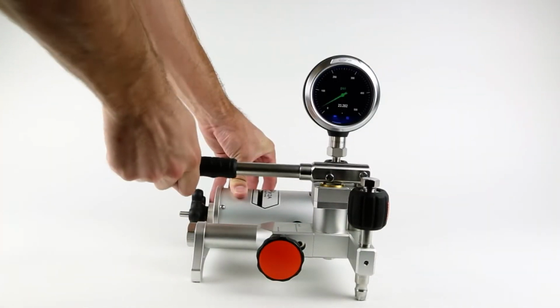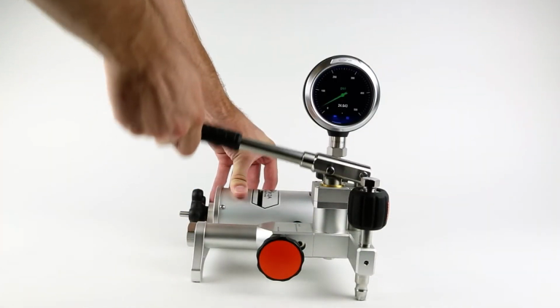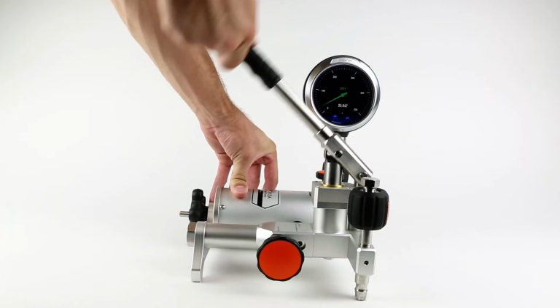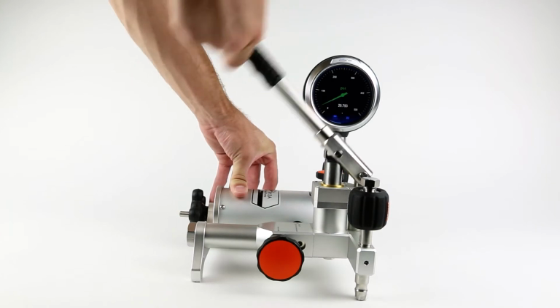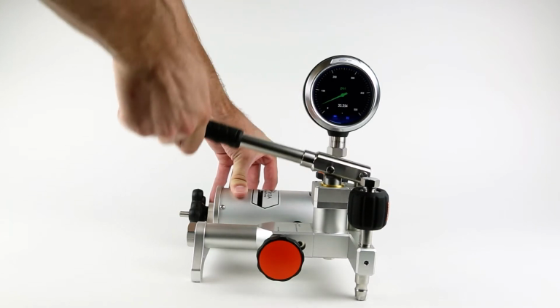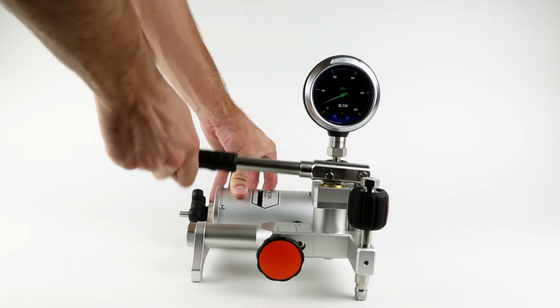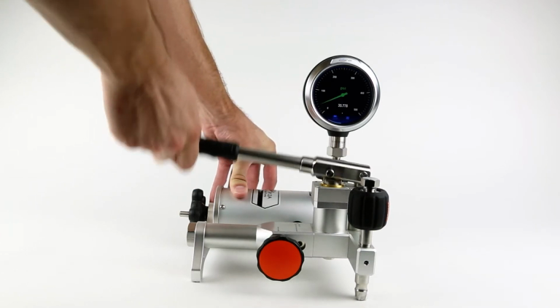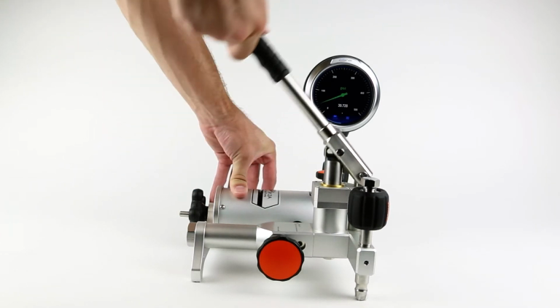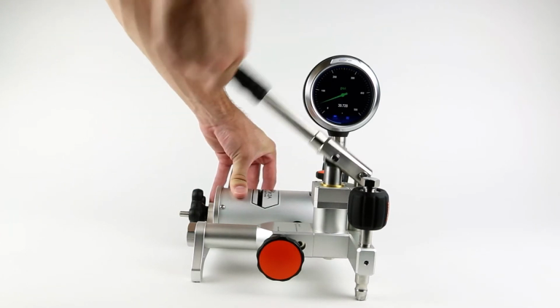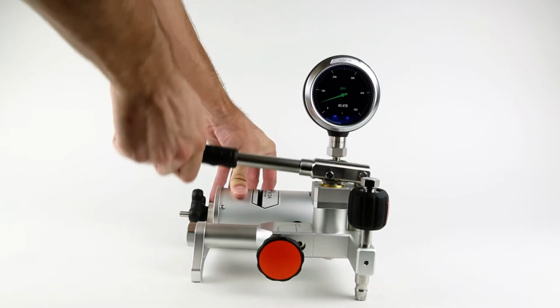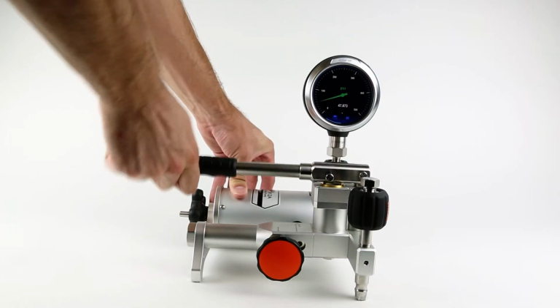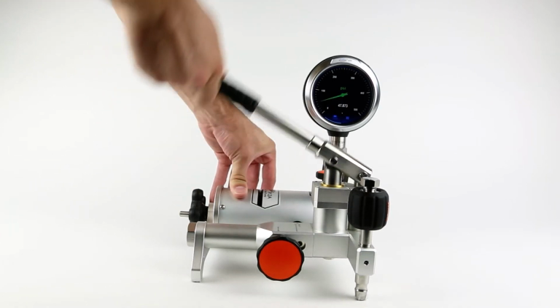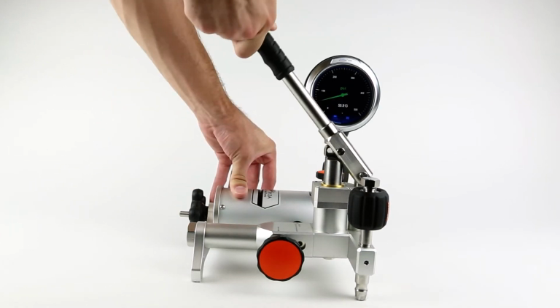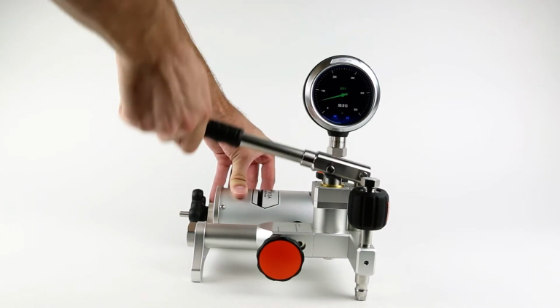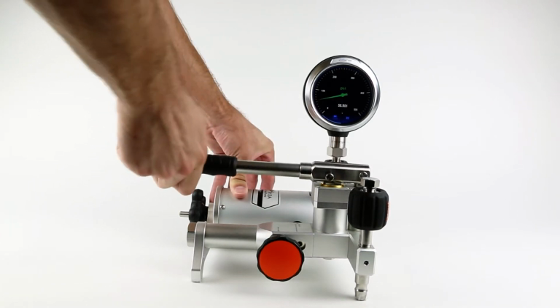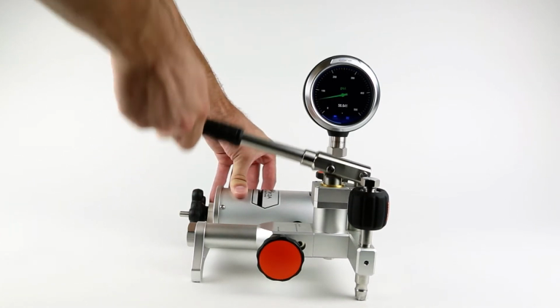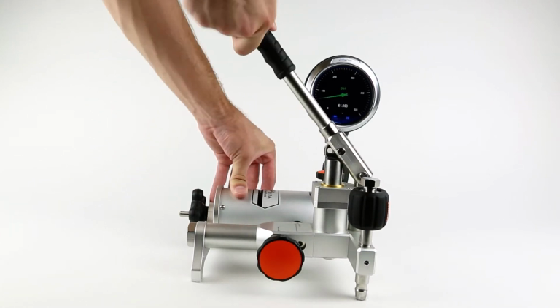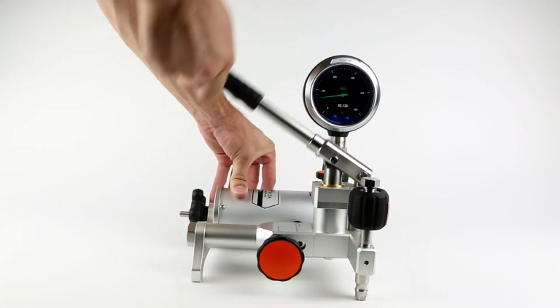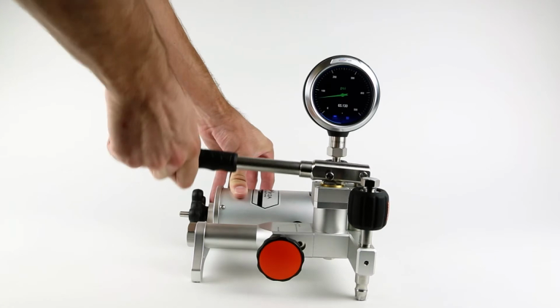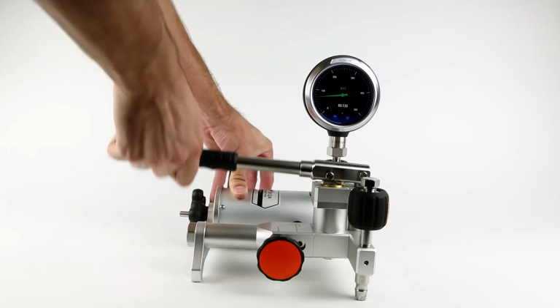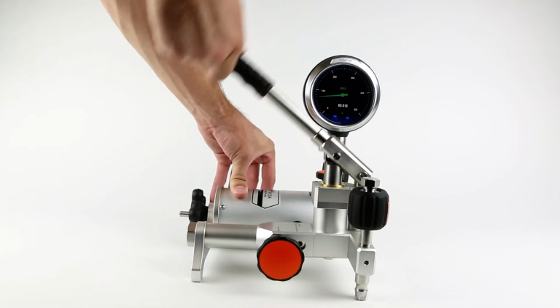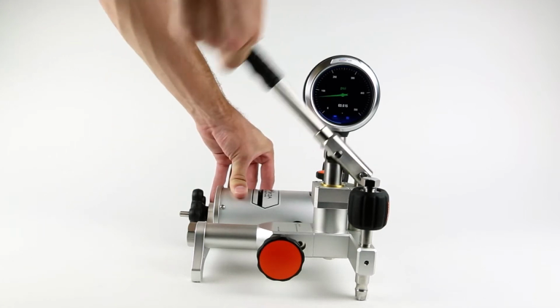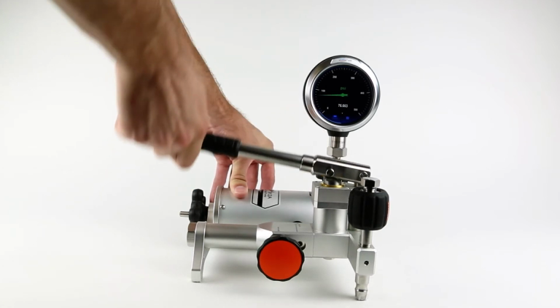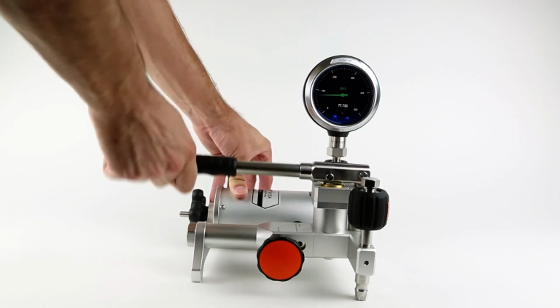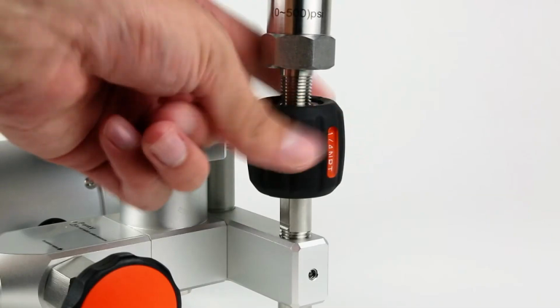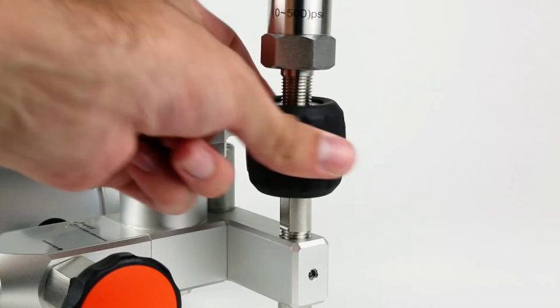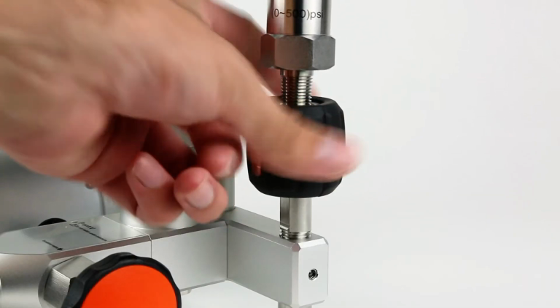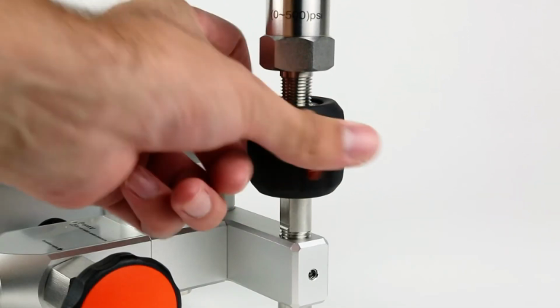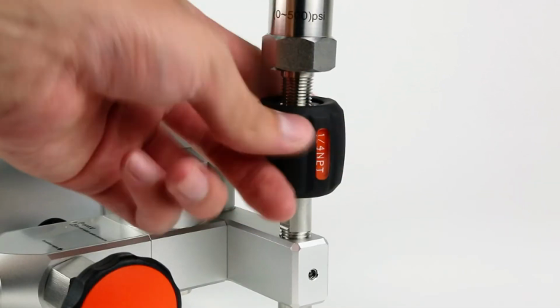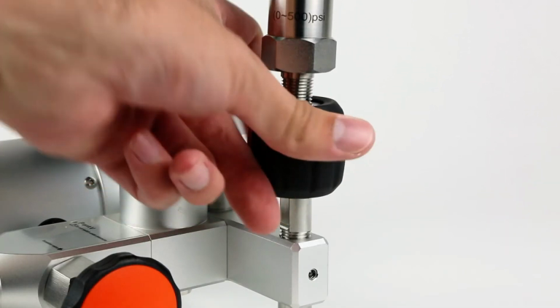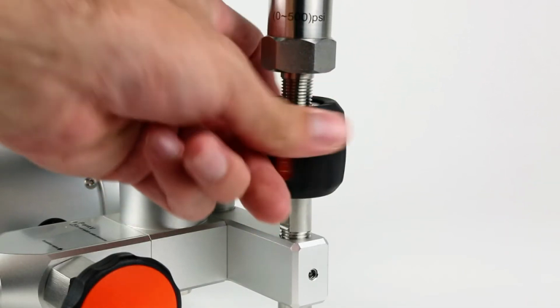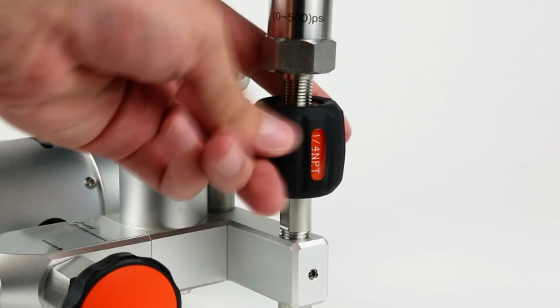The ADT-912A builds off the 901B design with an additional hand operated pump, offering increased range with the same high resolution and thermal stability of the 901B.